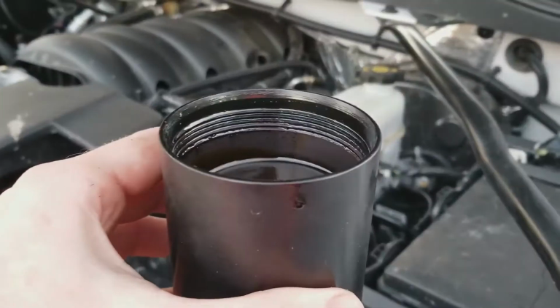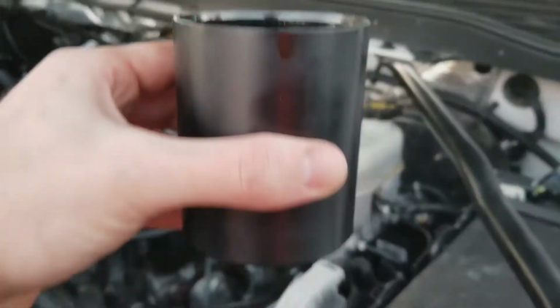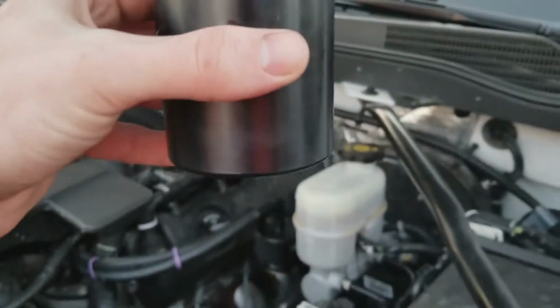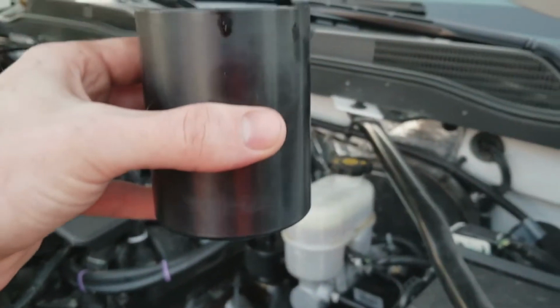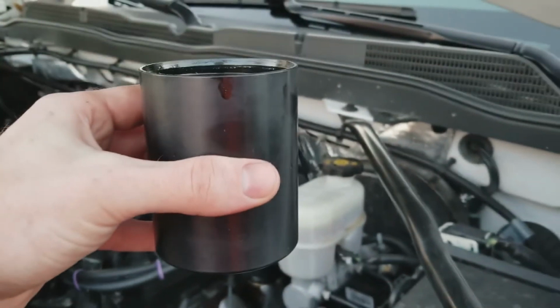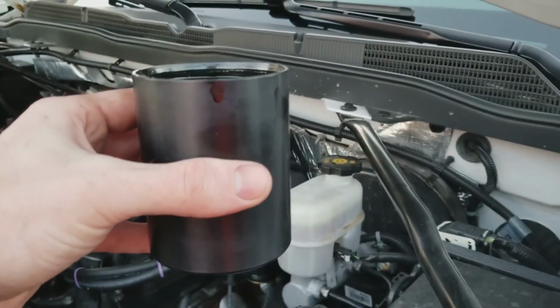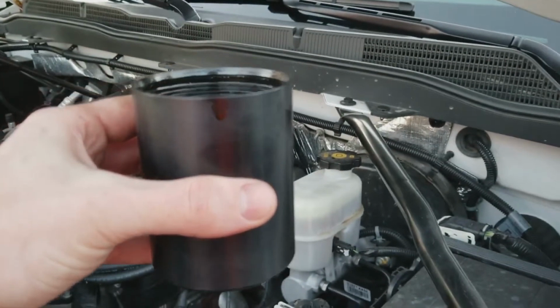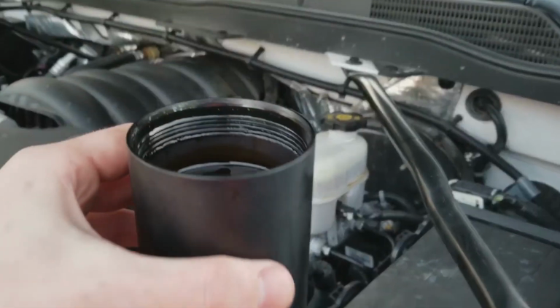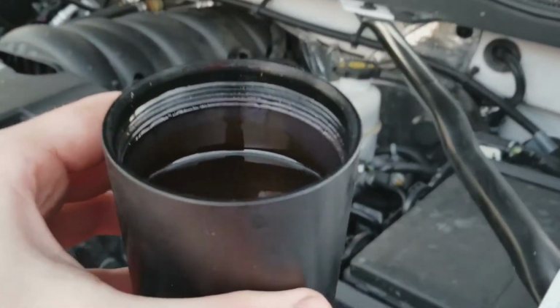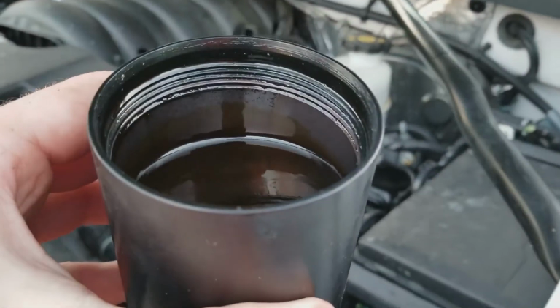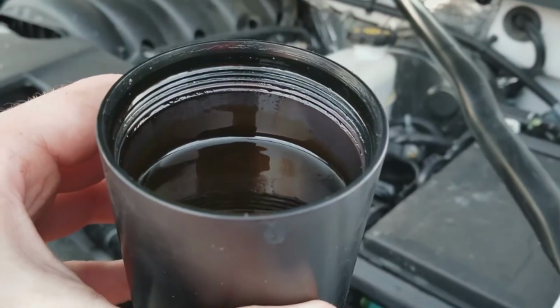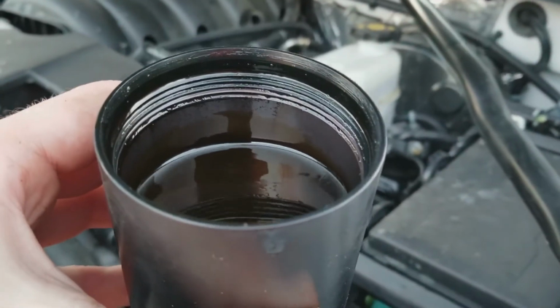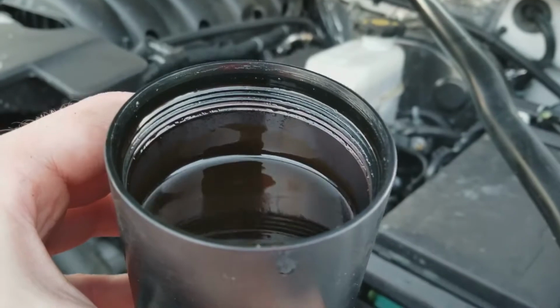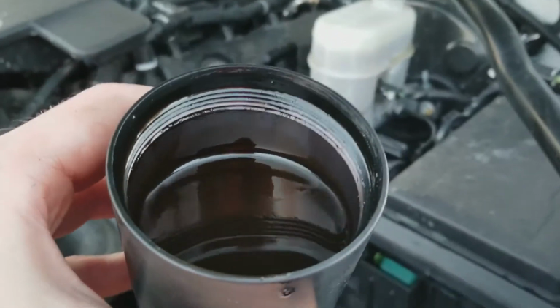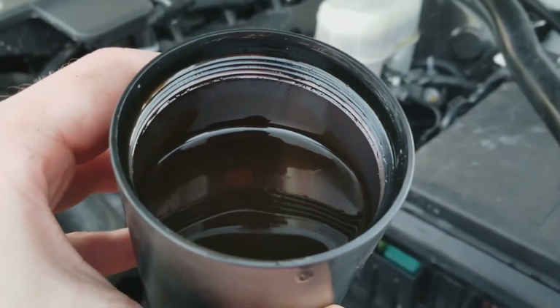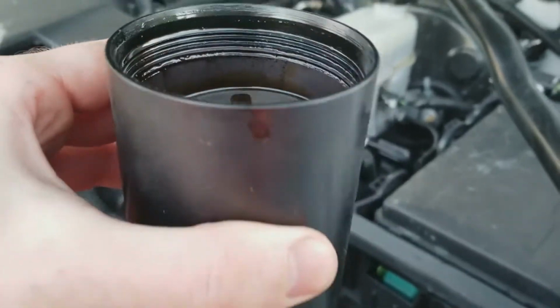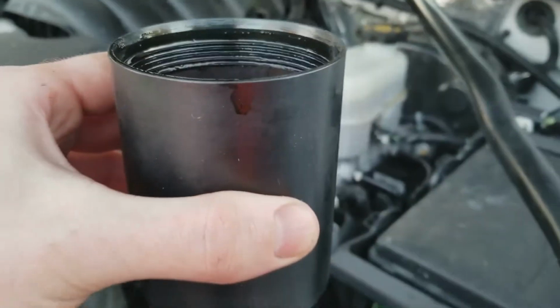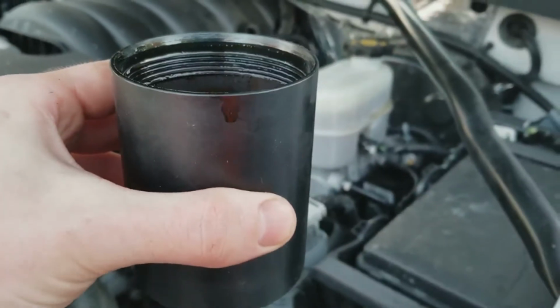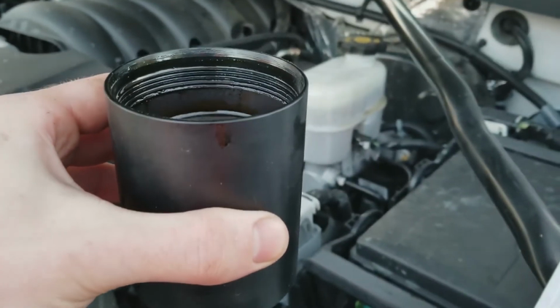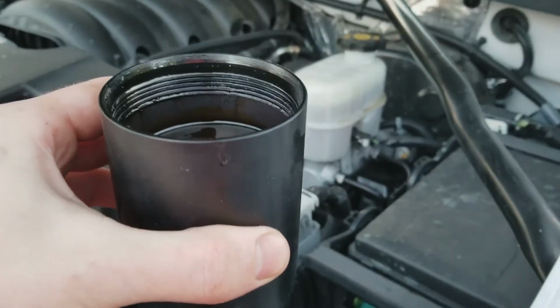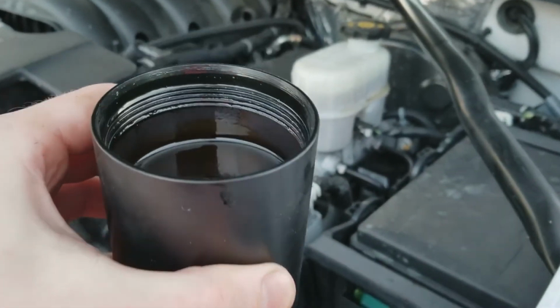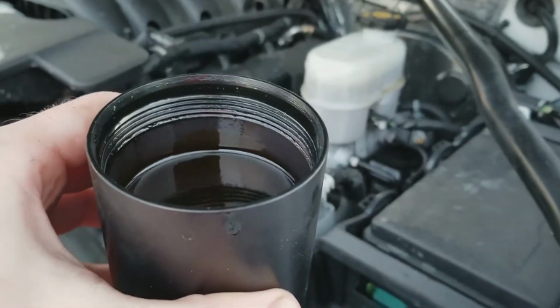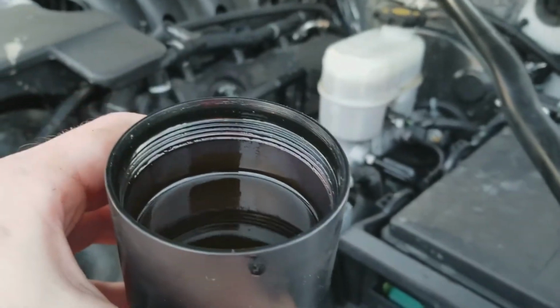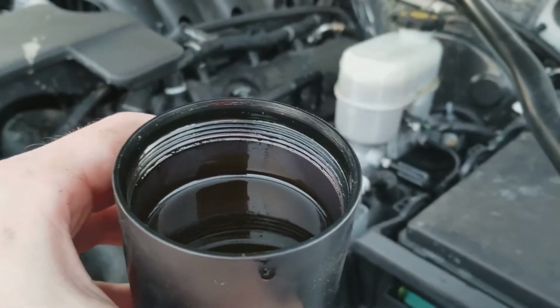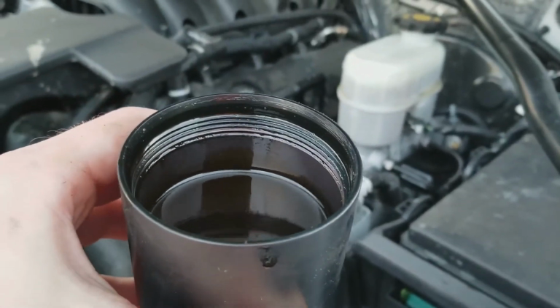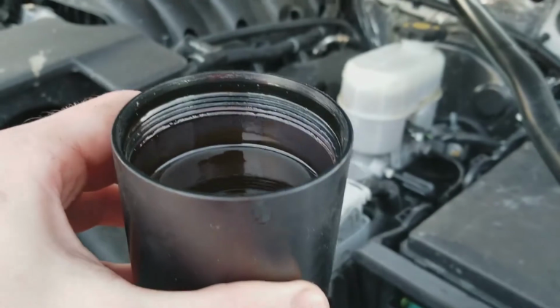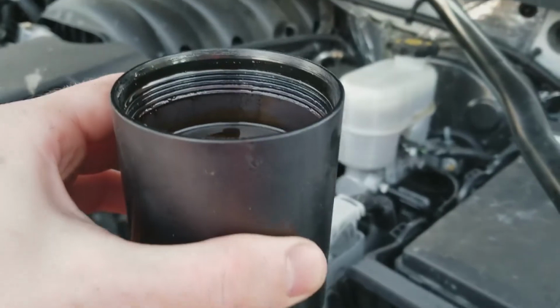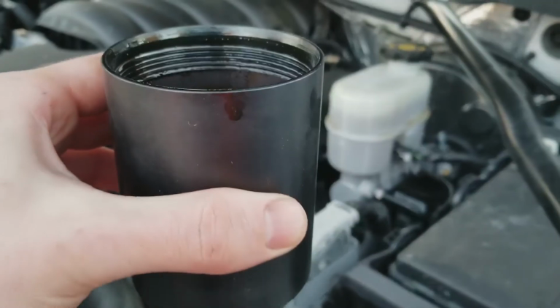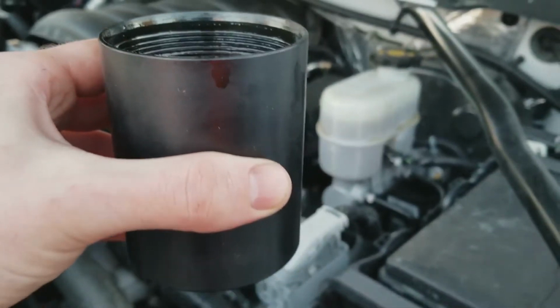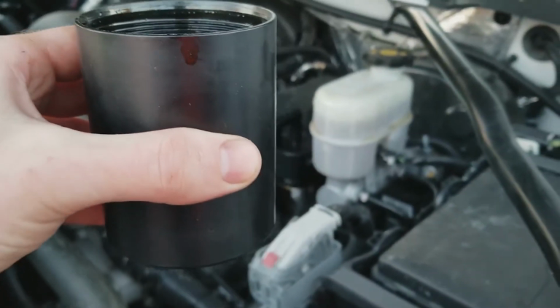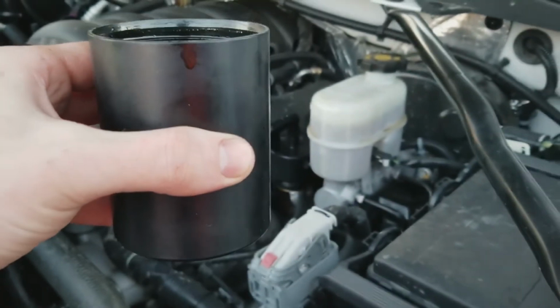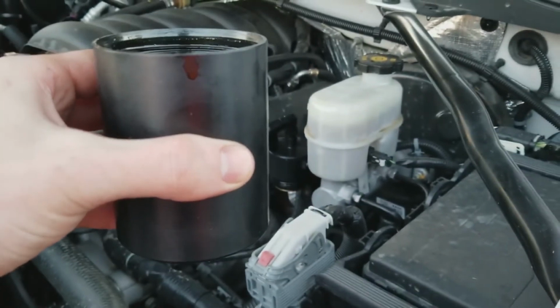Here's the catch can — and the catch can is full. That is a lot of oil in there. I couldn't believe this when I checked. Now I have been checking, and the truck has been burning oil, so the catch can is definitely doing its job.